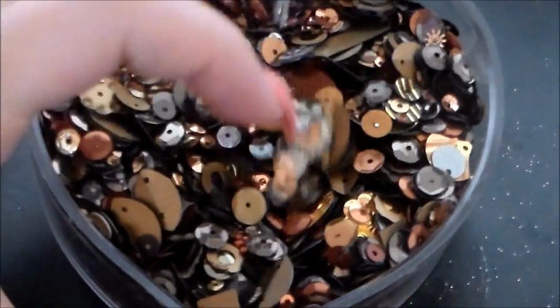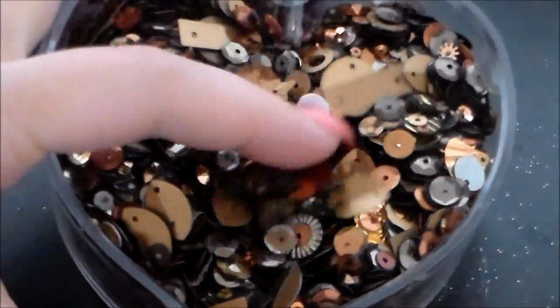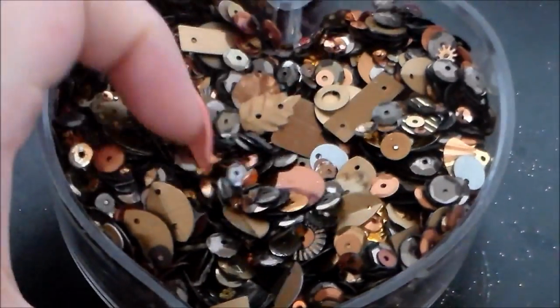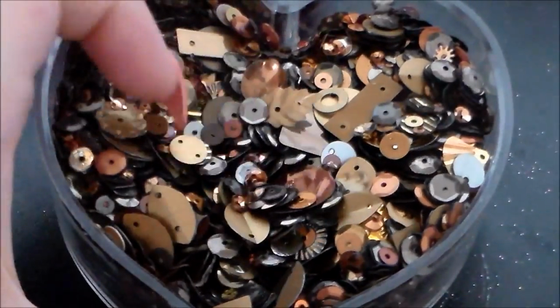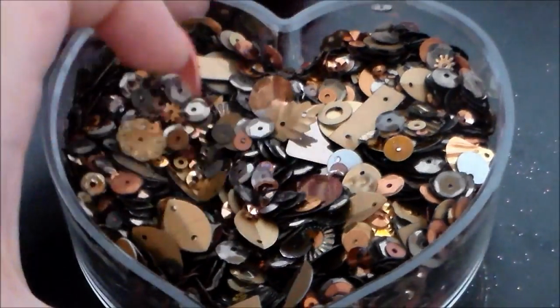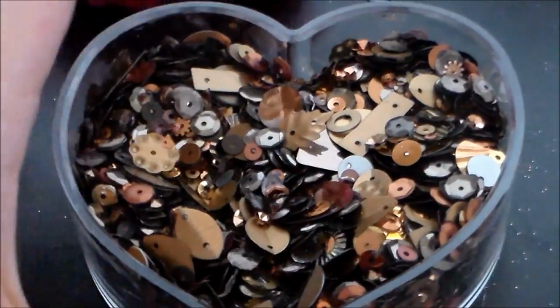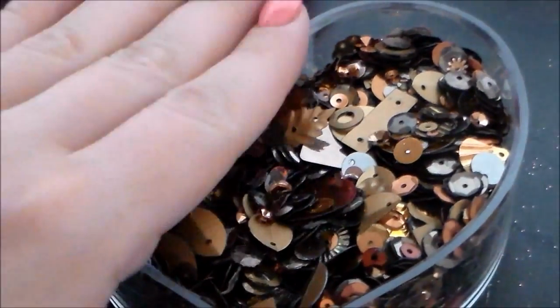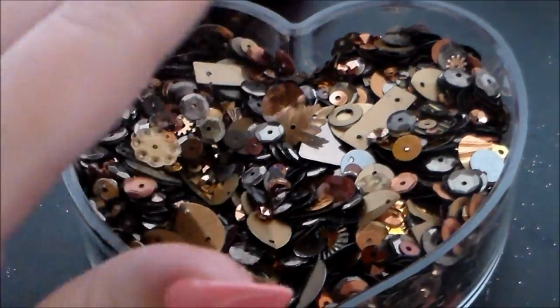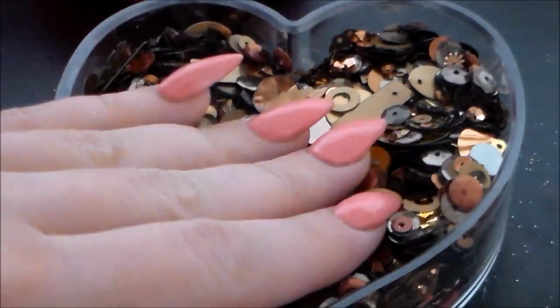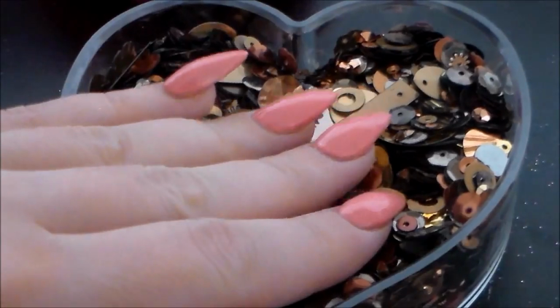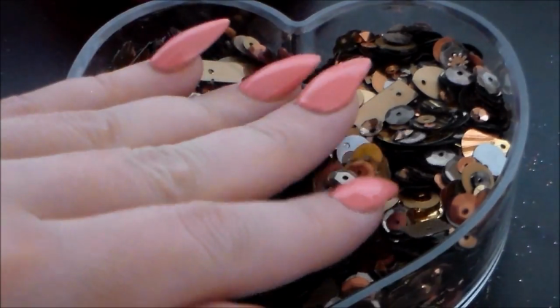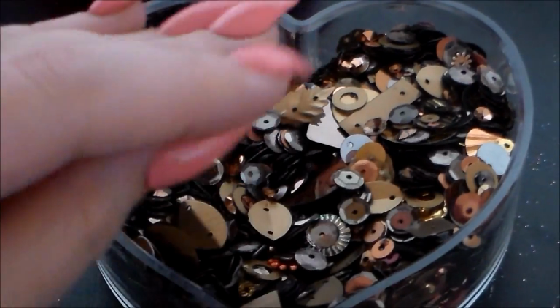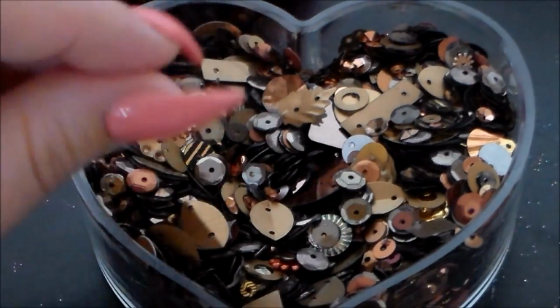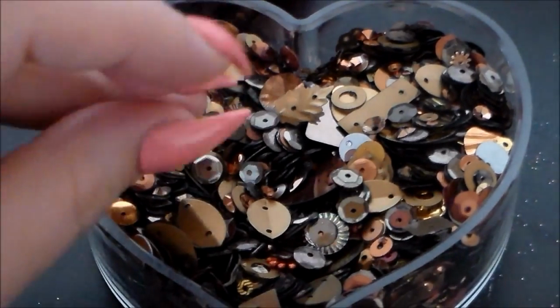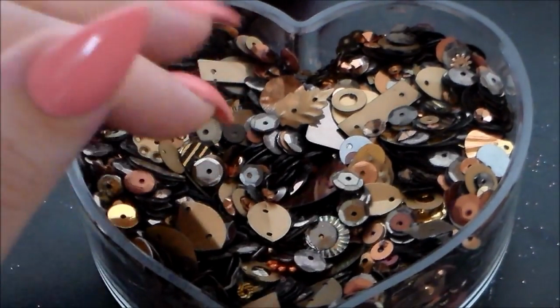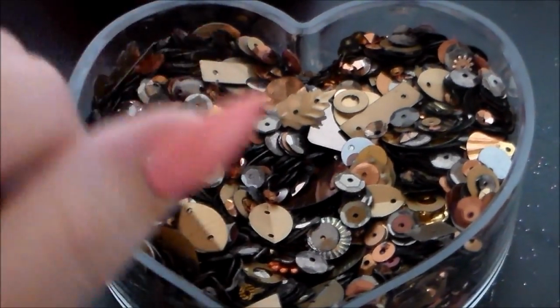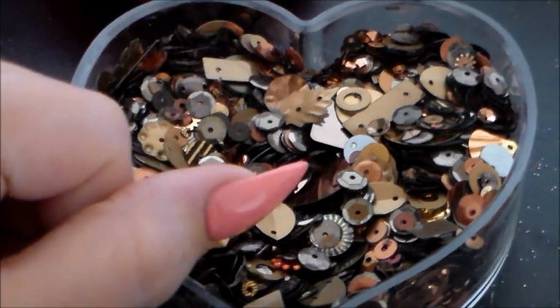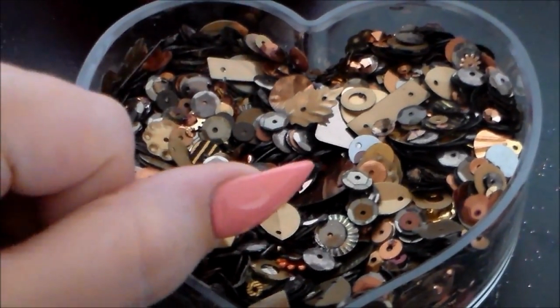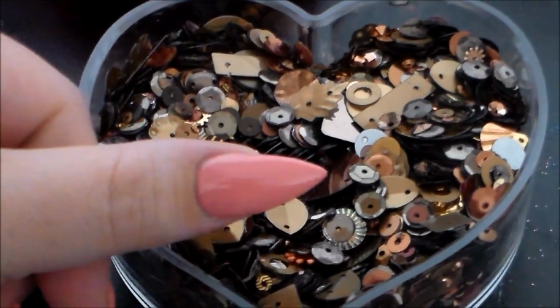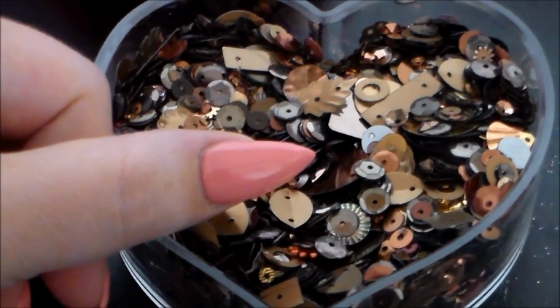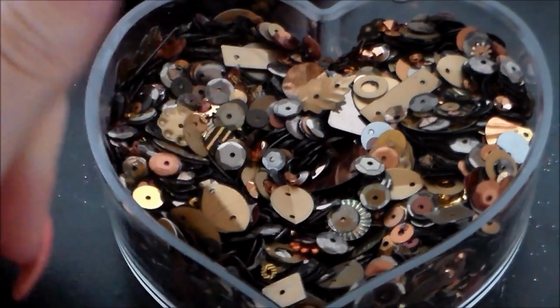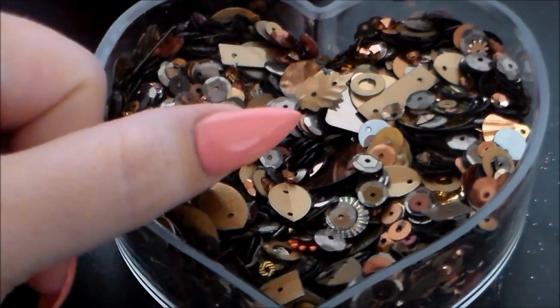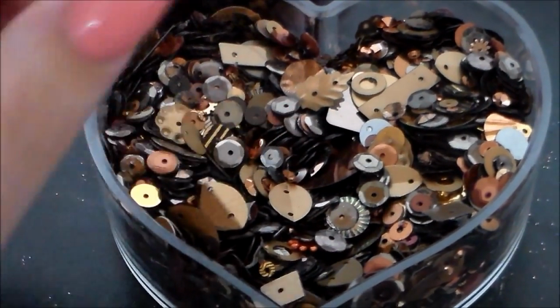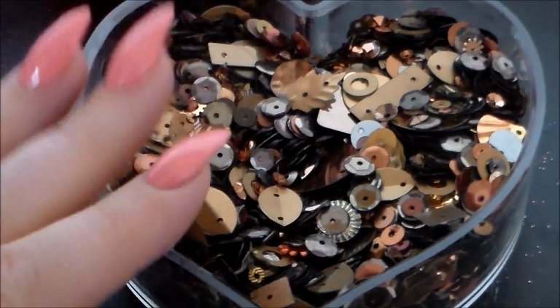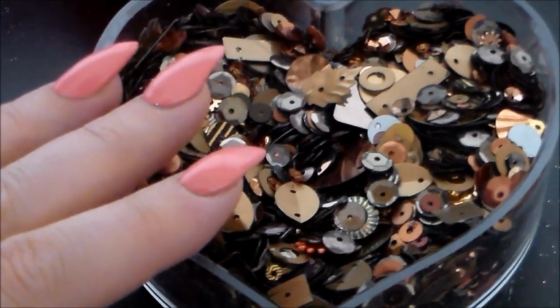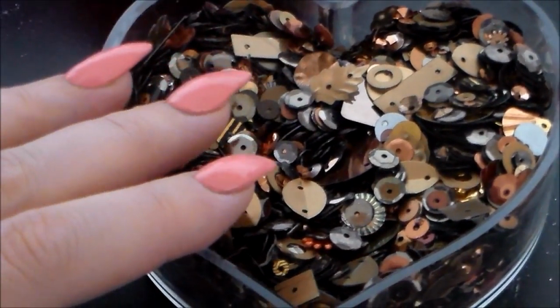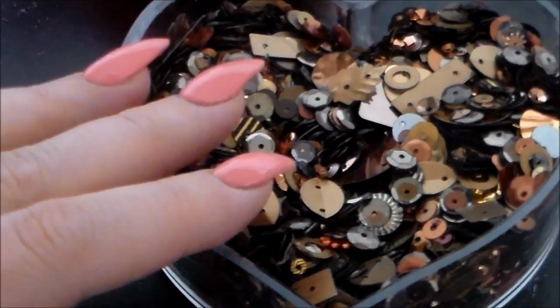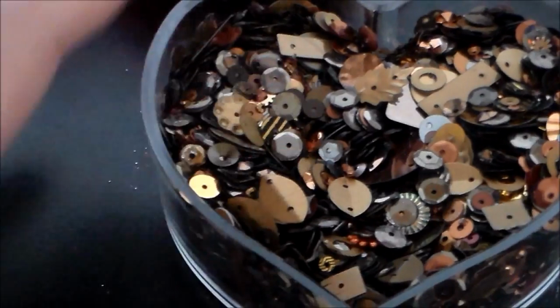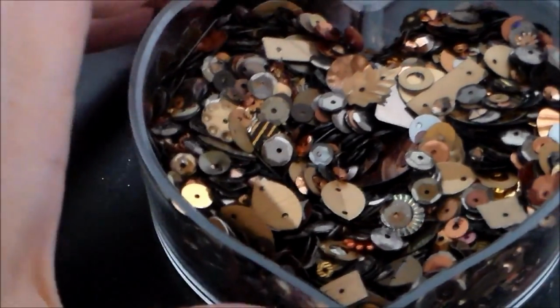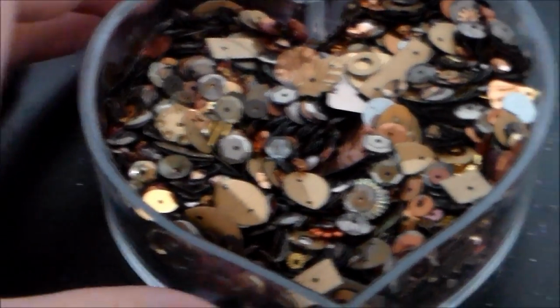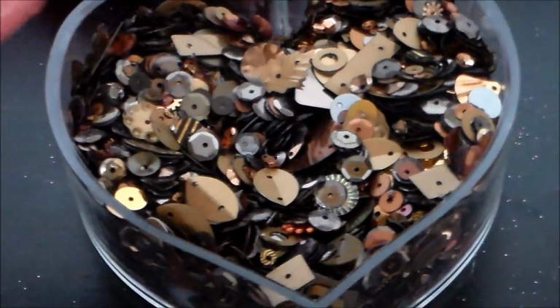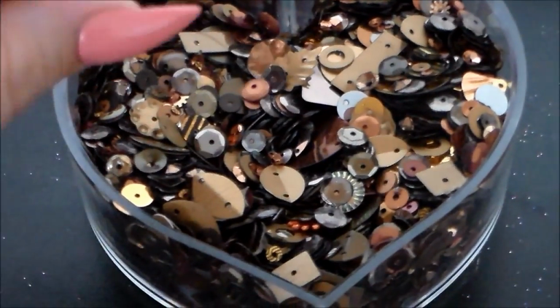Also, there are still sequins available — they are 50p a bag, so please get in touch with me if you'd like them. Thanks everyone, see you again soon, bye!